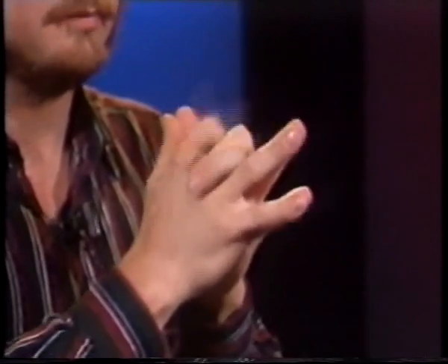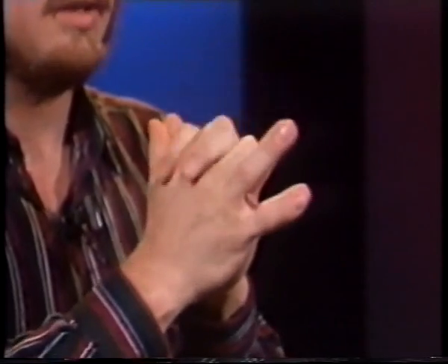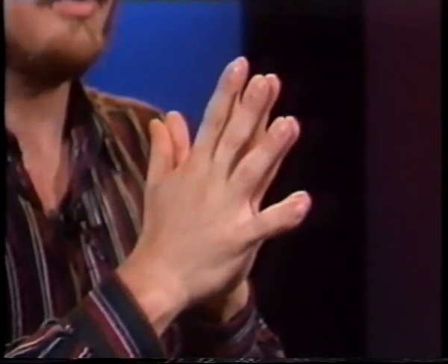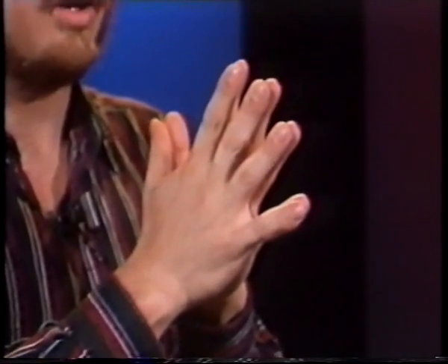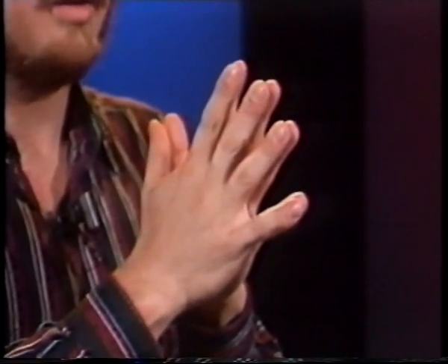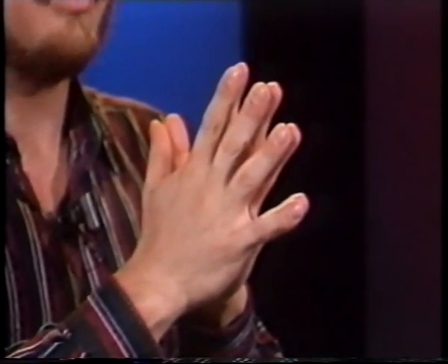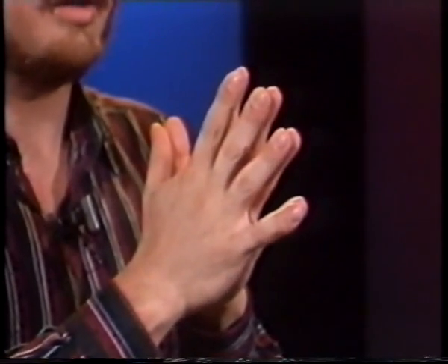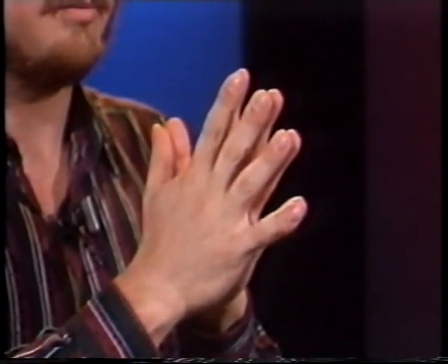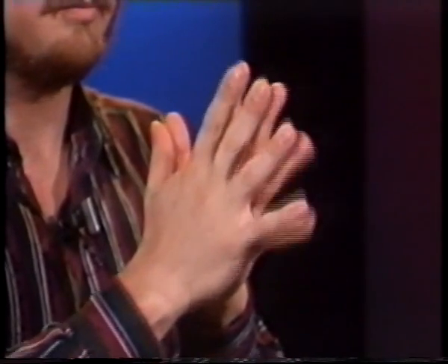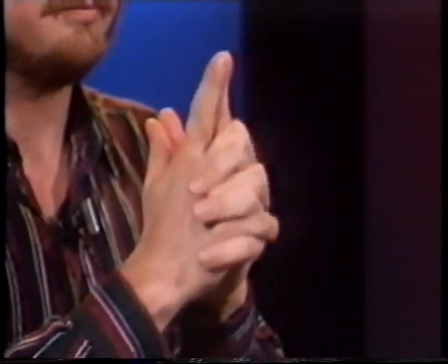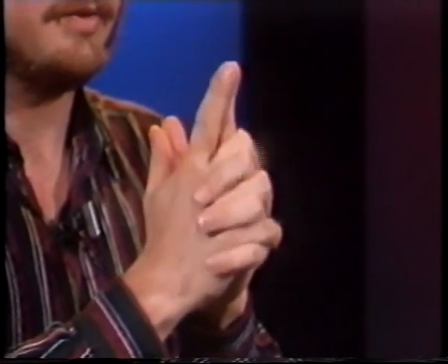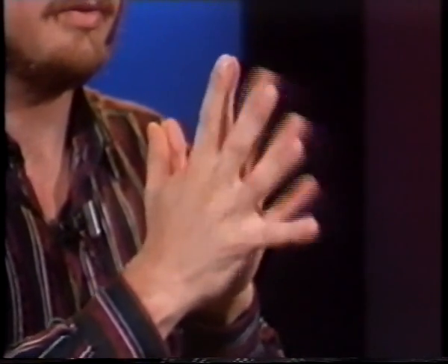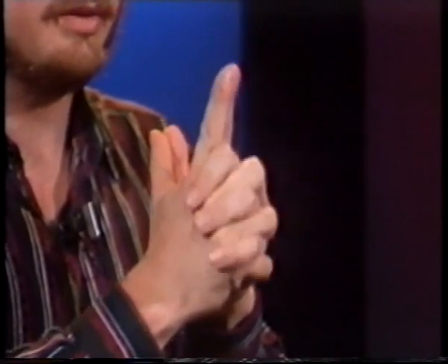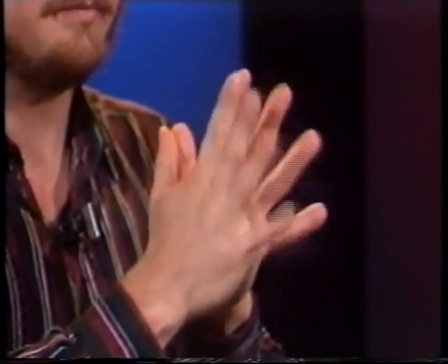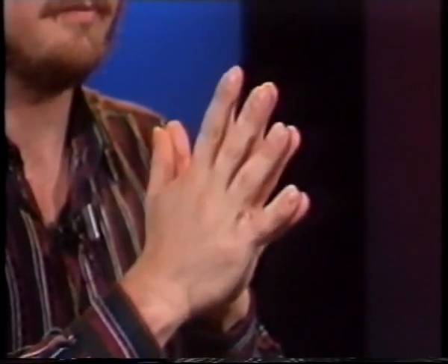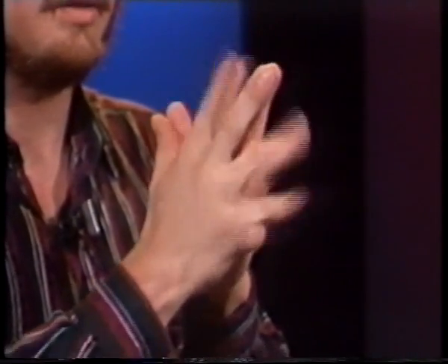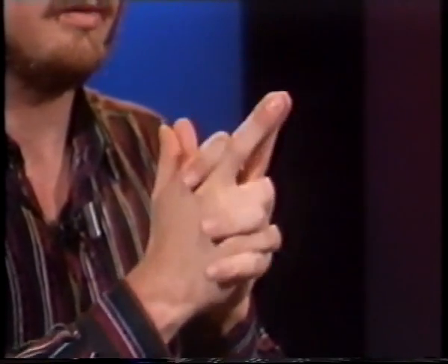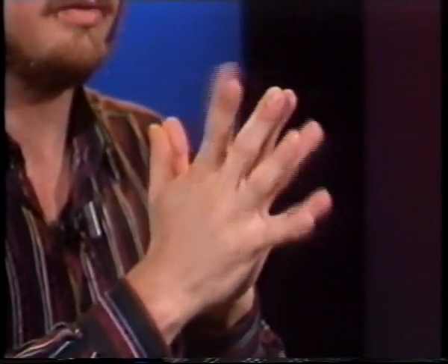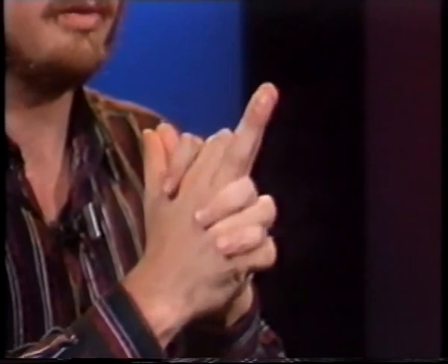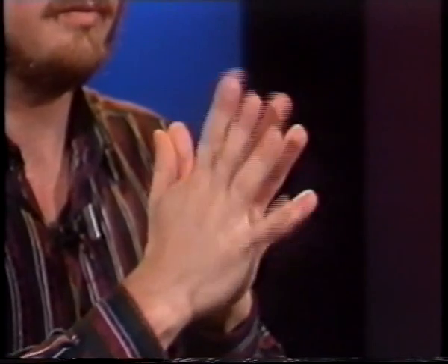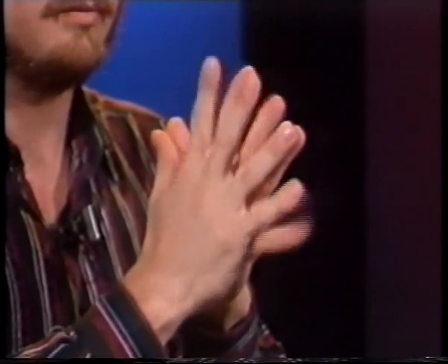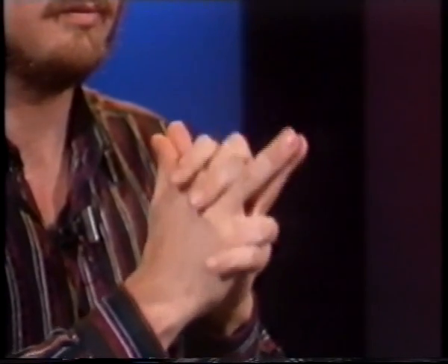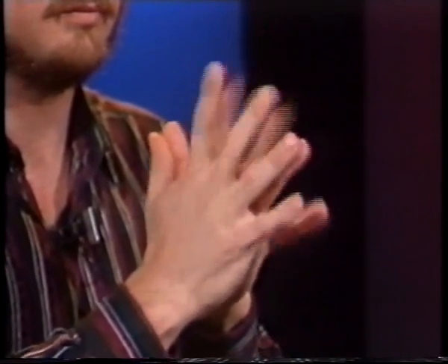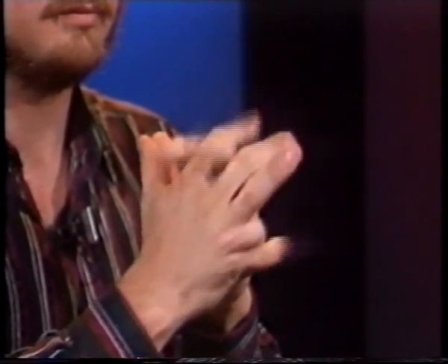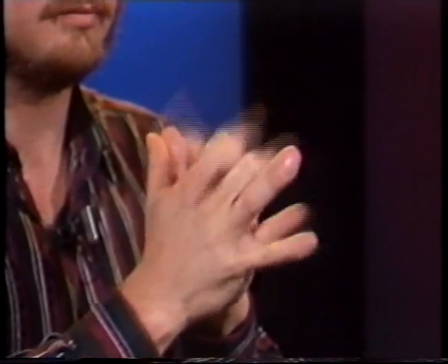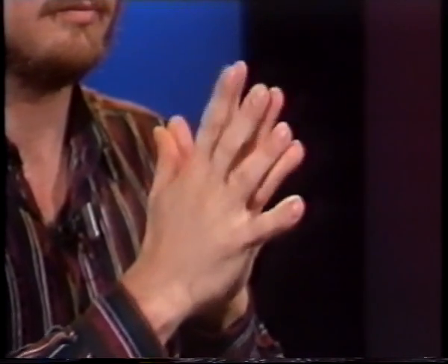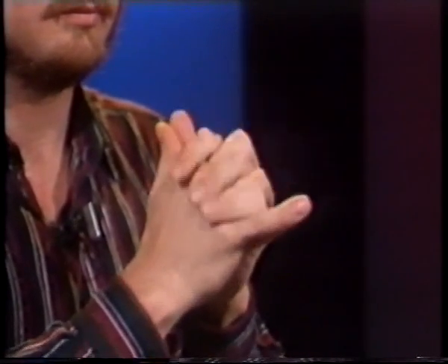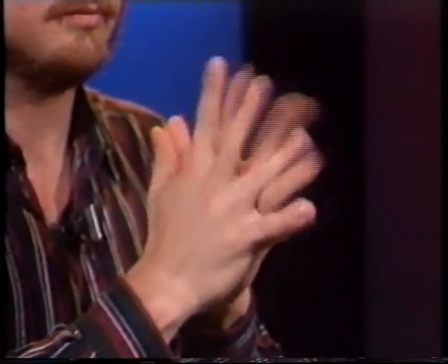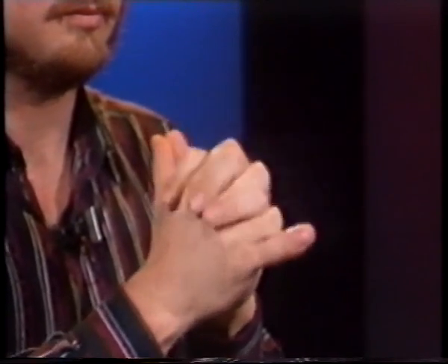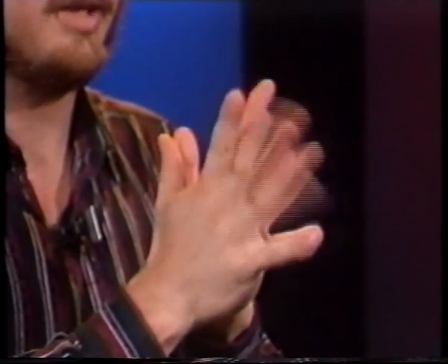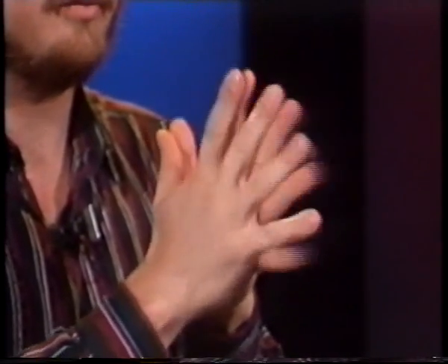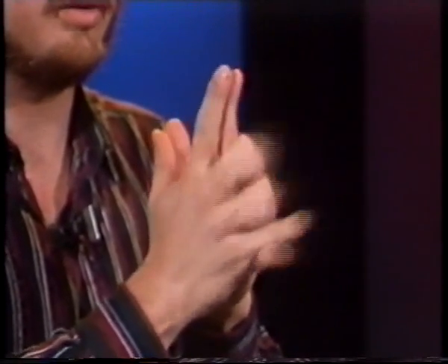Let's try three at a time — these three, these three. Back and forth.